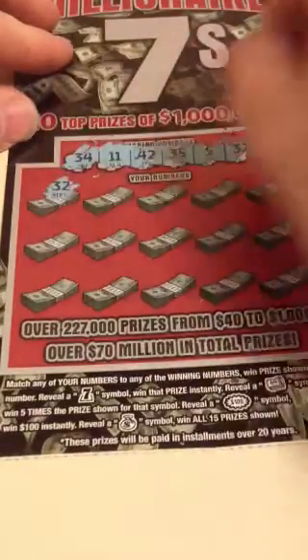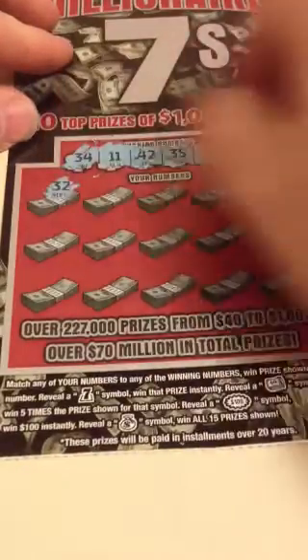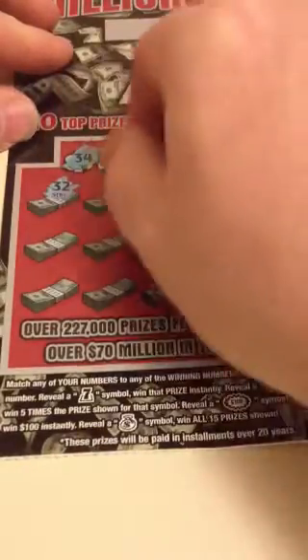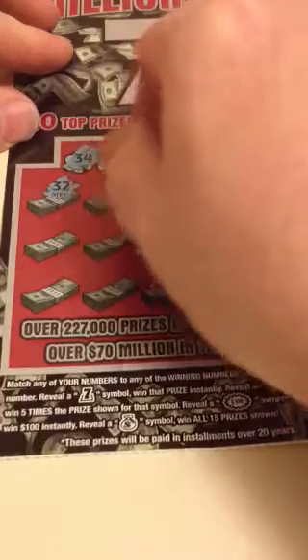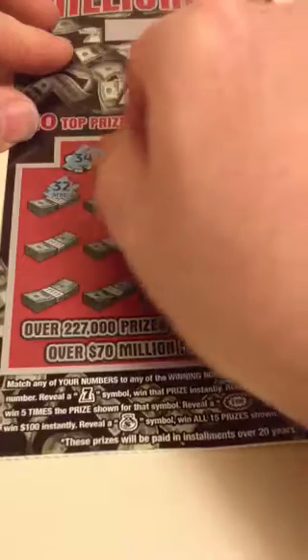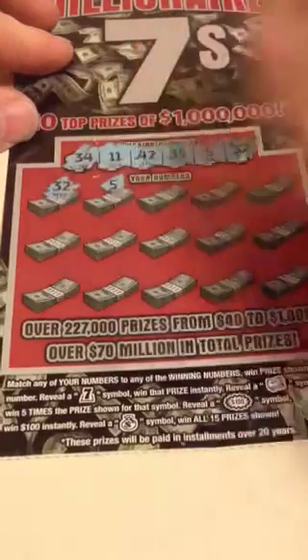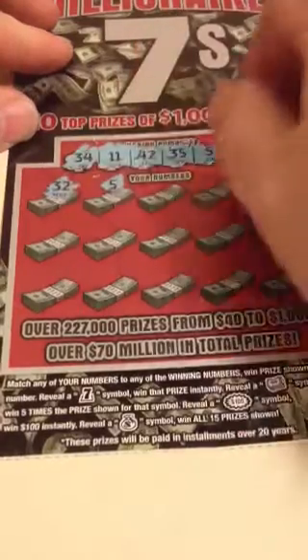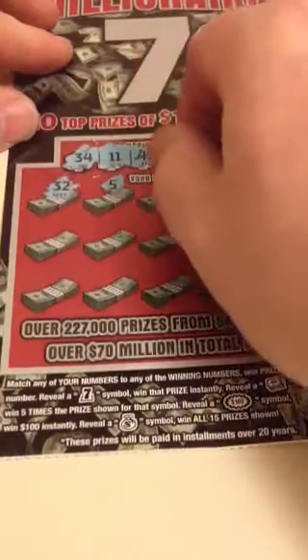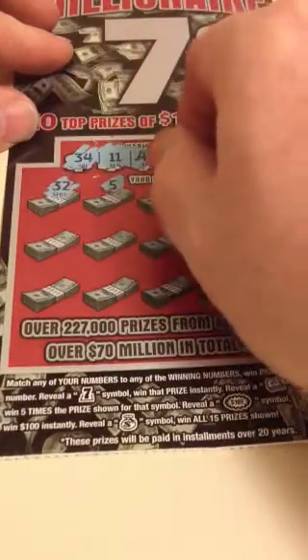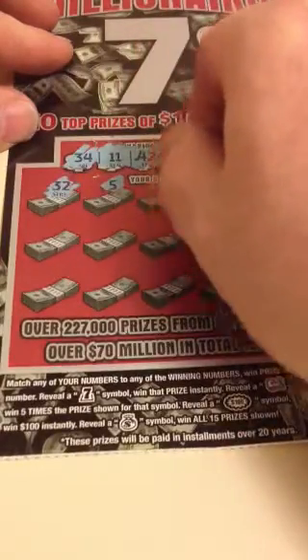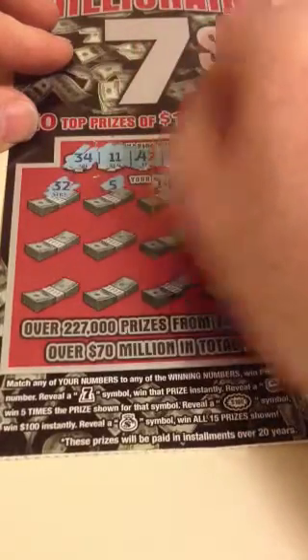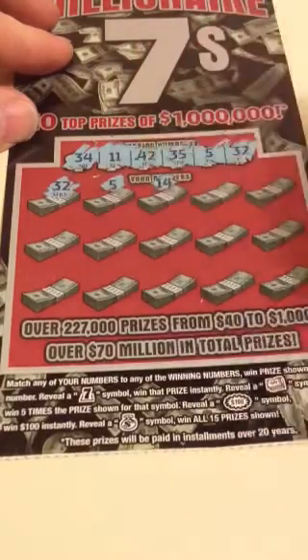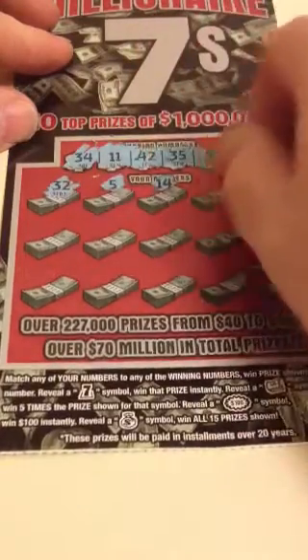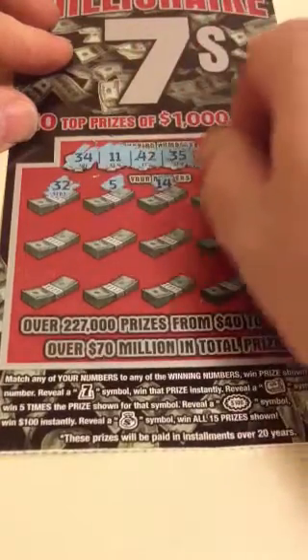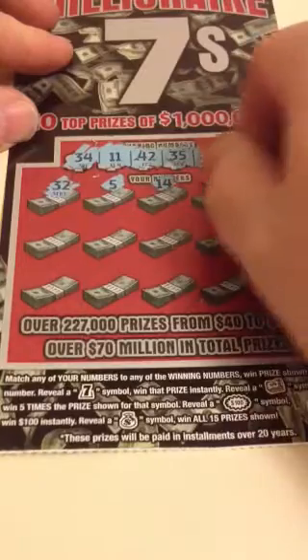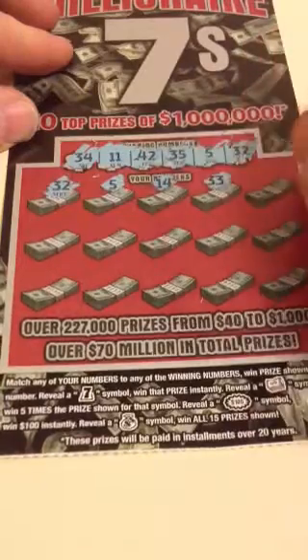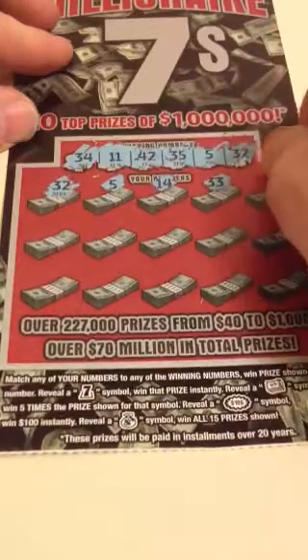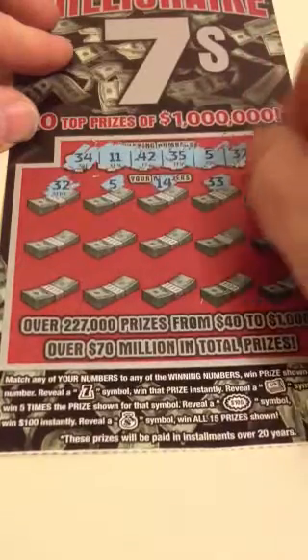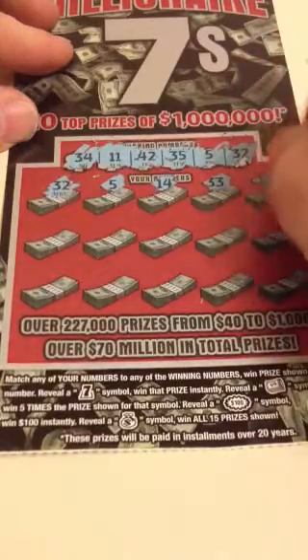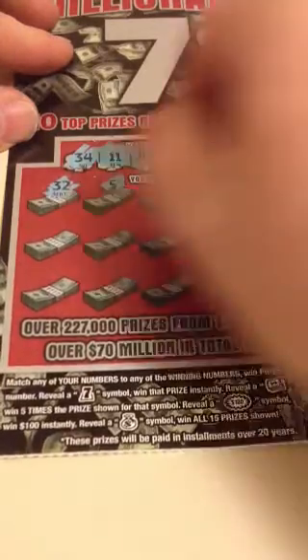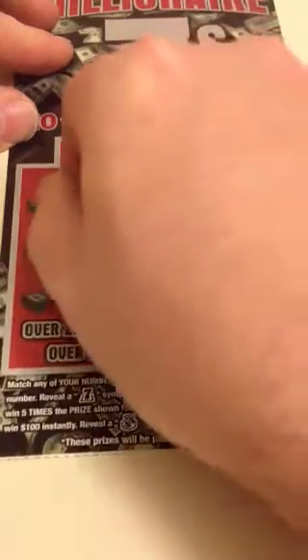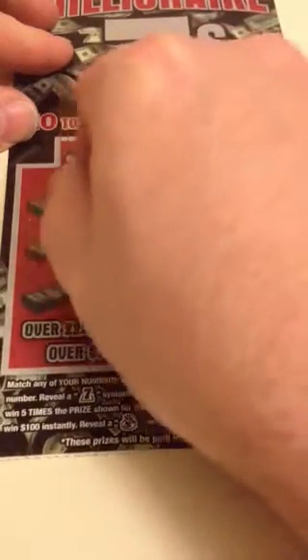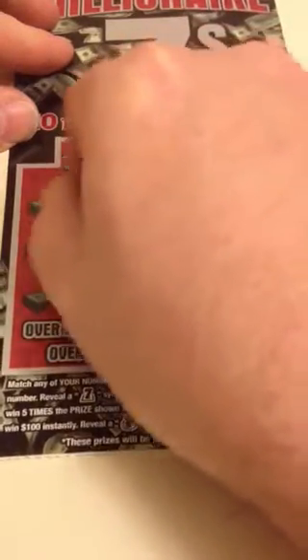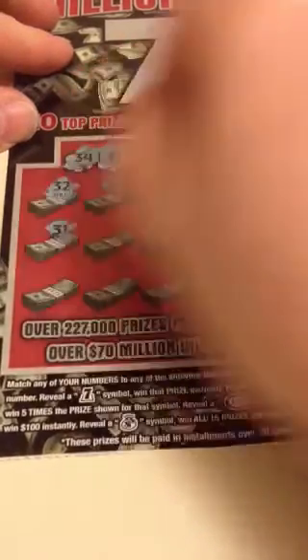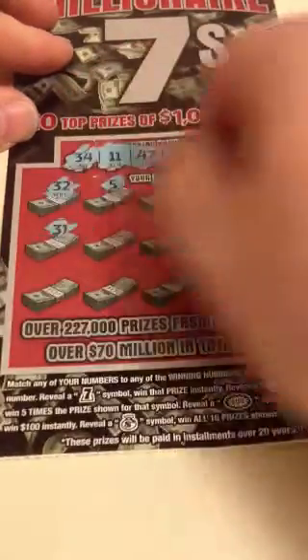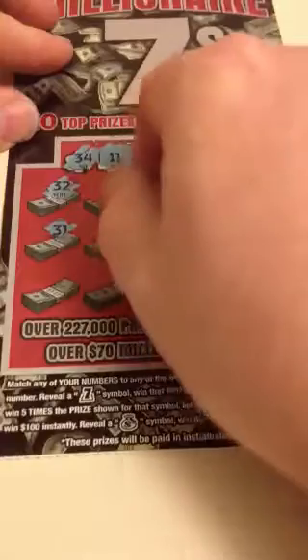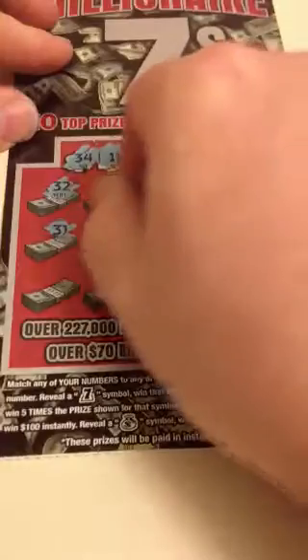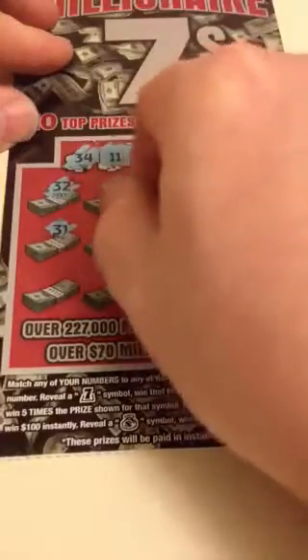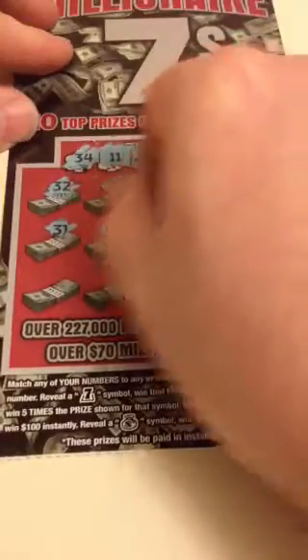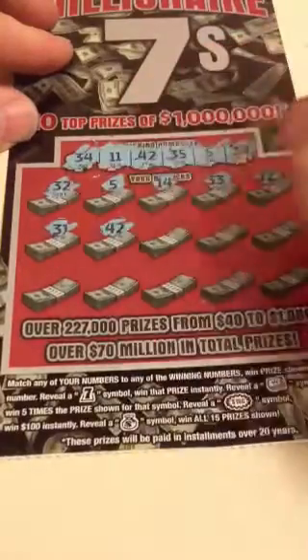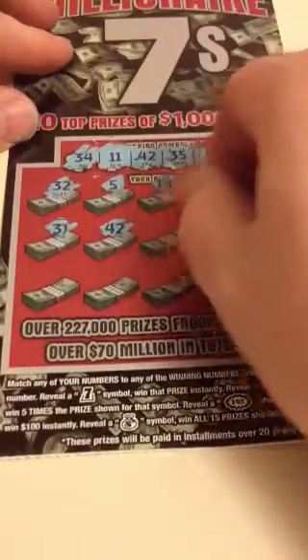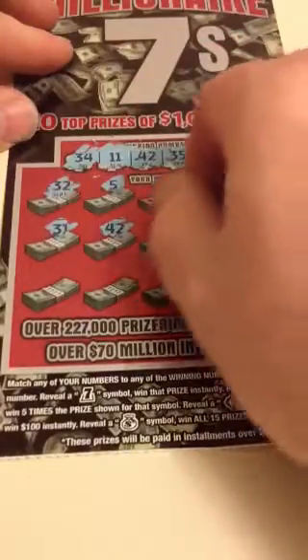32 right off the bat — got a winner. That's good. Five, that's a winner. 14, 33, 12, 31, 42 — another winner.